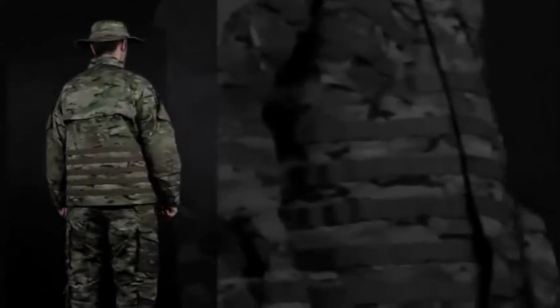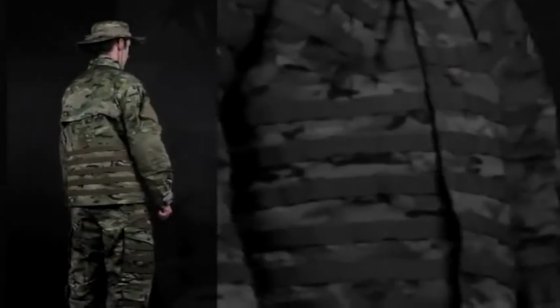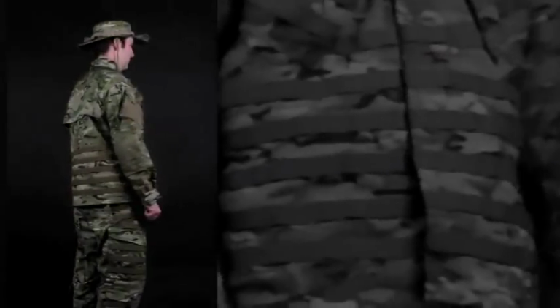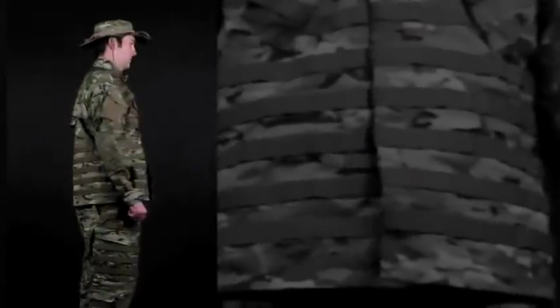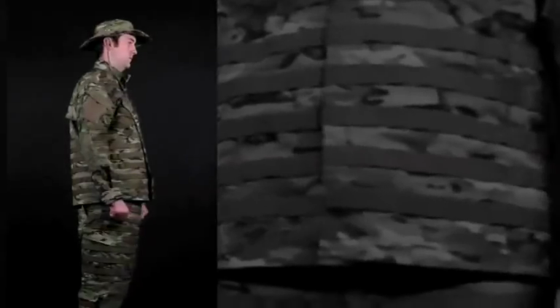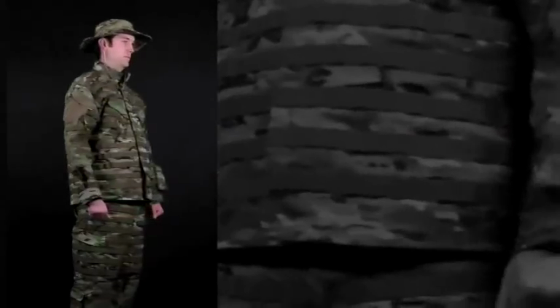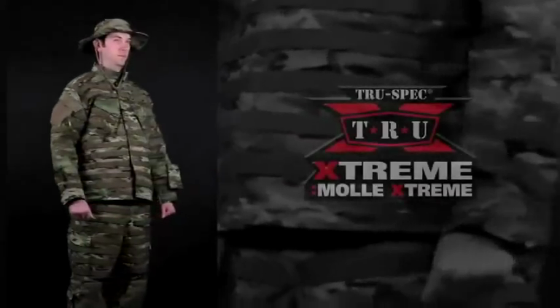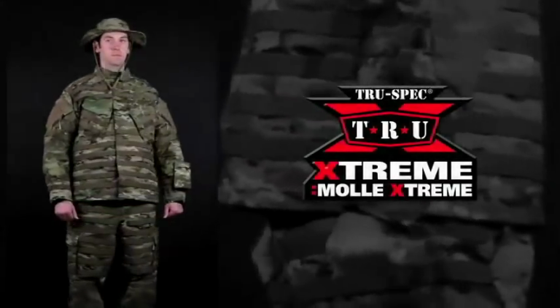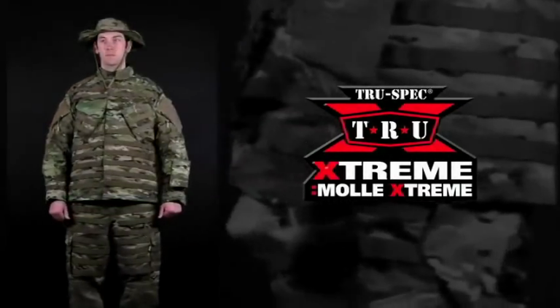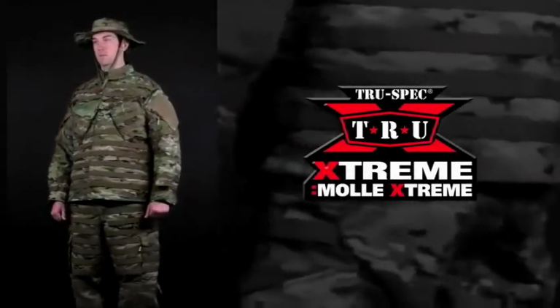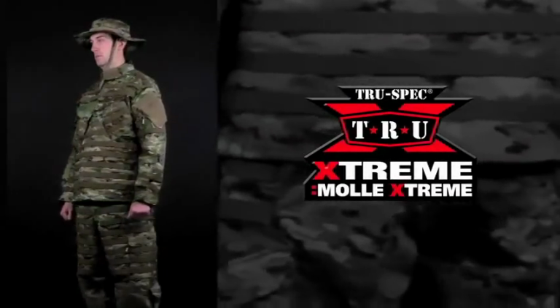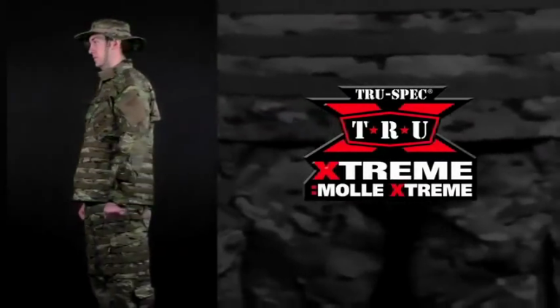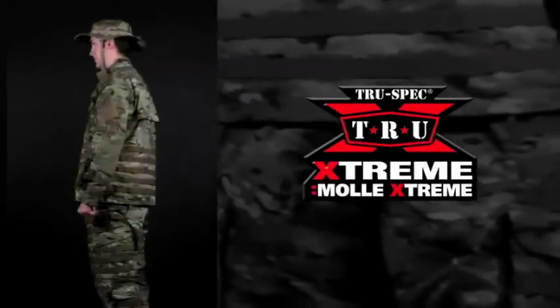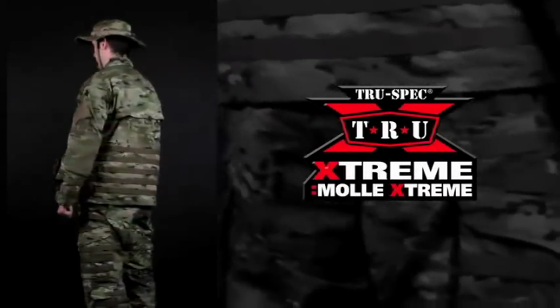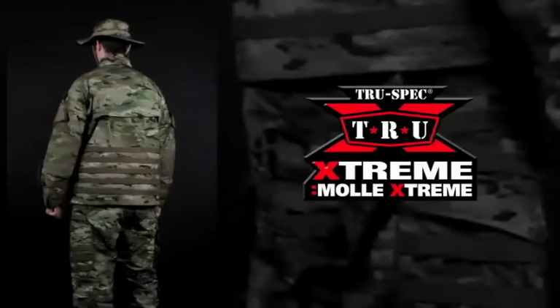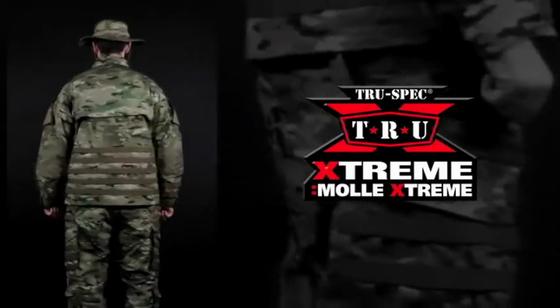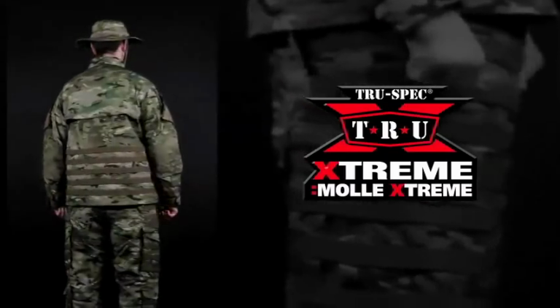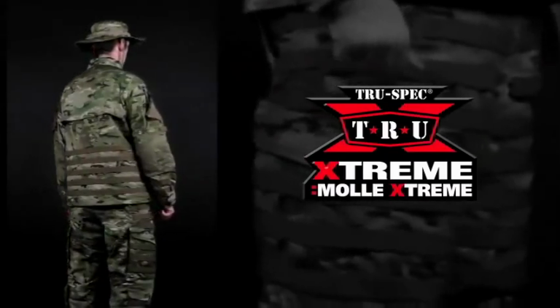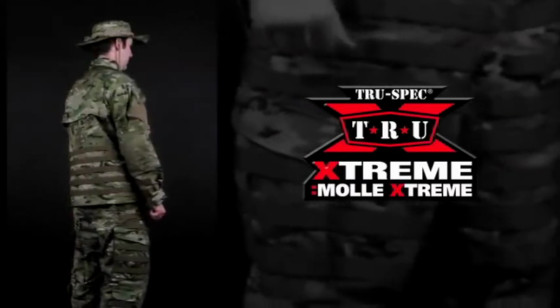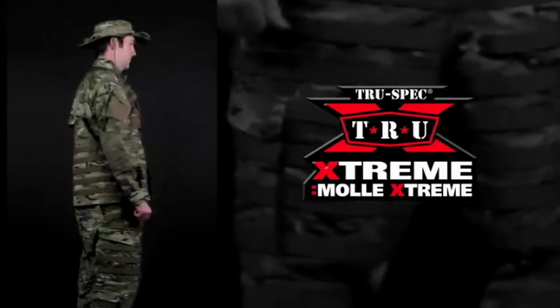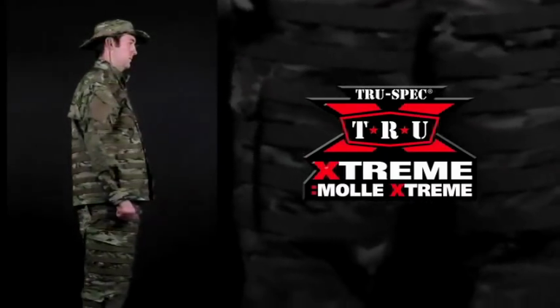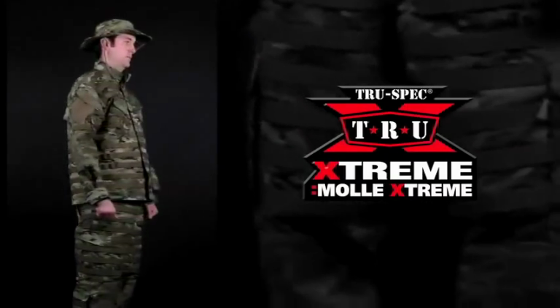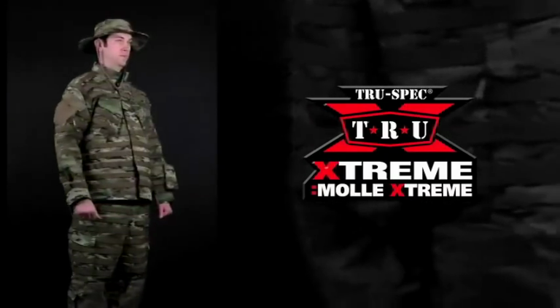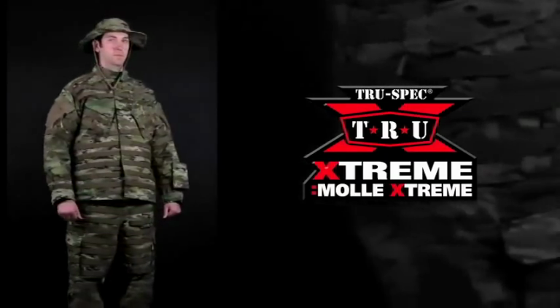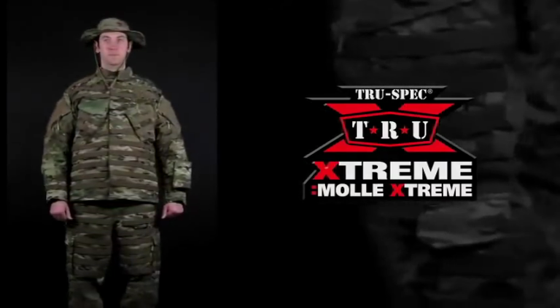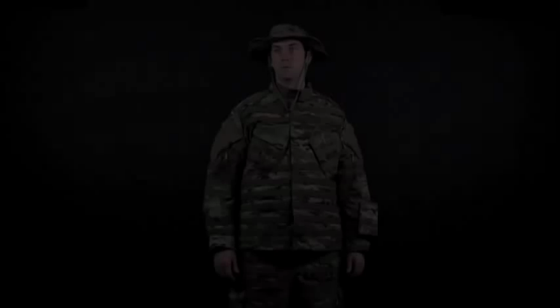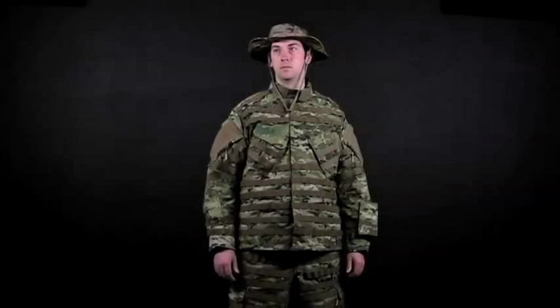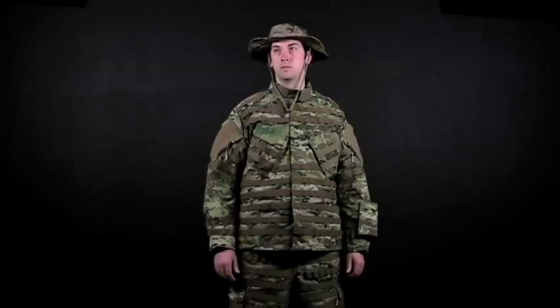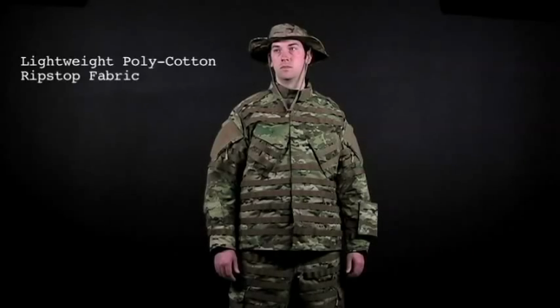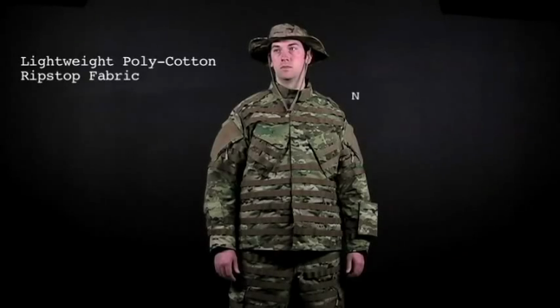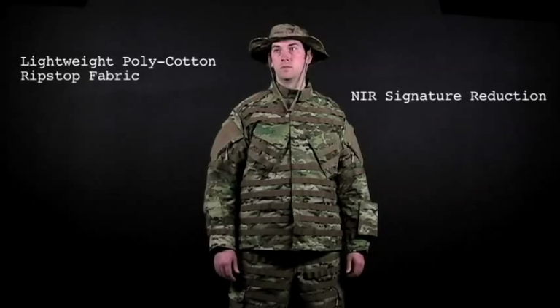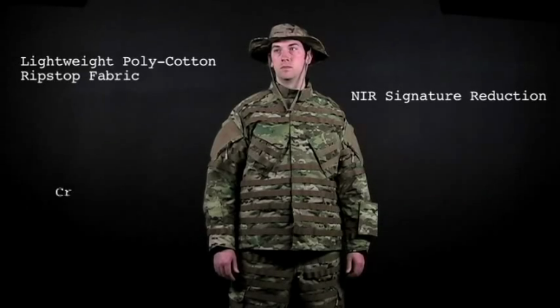The blueprint has arrived. The new True Extreme MOLLE Extreme Tactical Response Uniform from TrueSpec brings the Tactical Response Uniform into the 21st century. Truly unique features make this the most advanced combat uniform available.